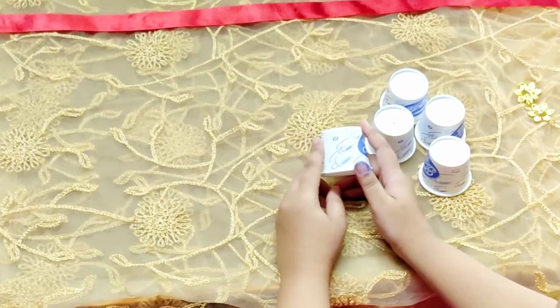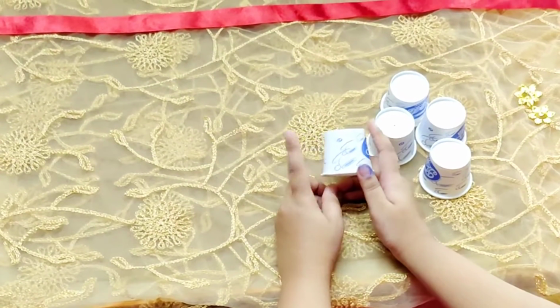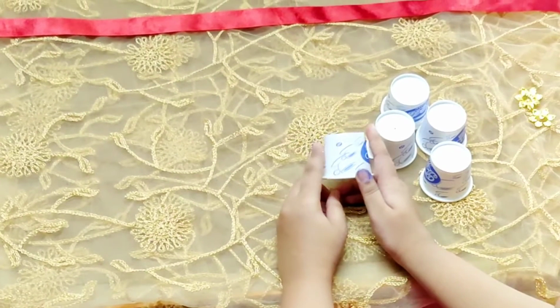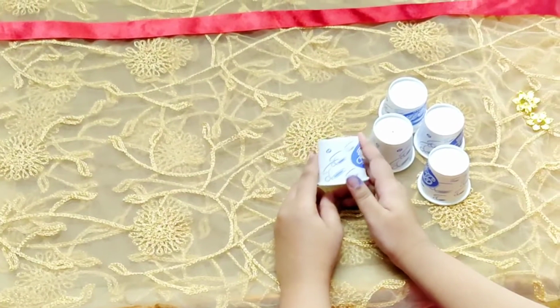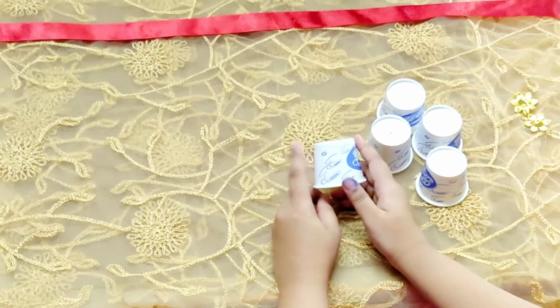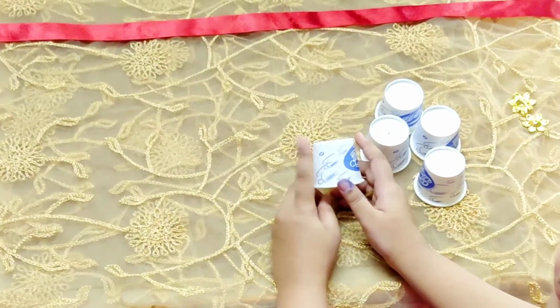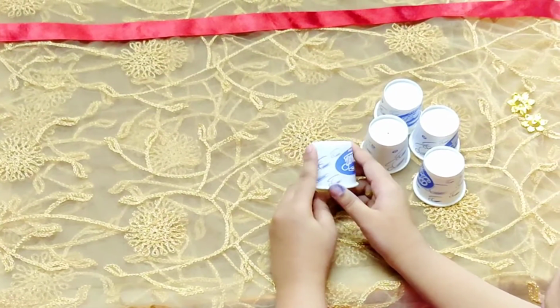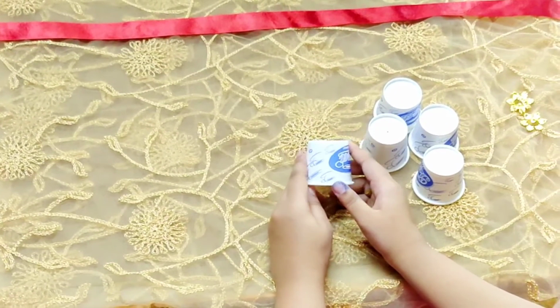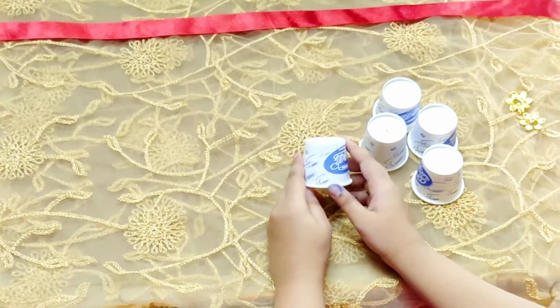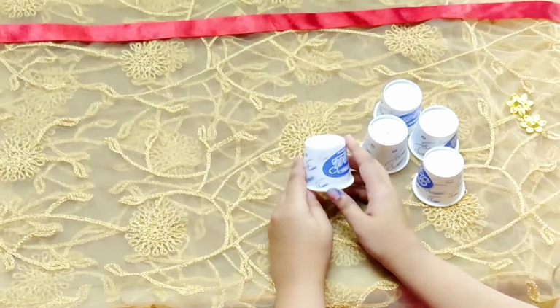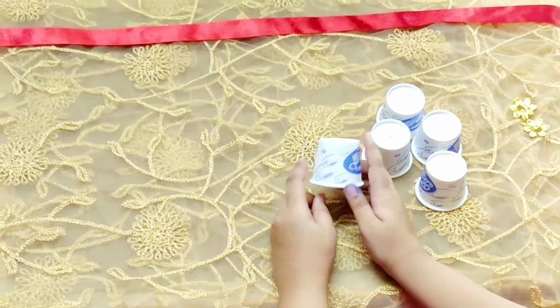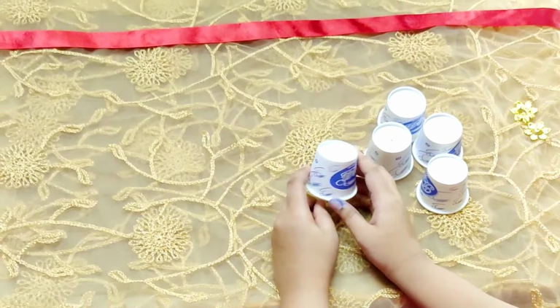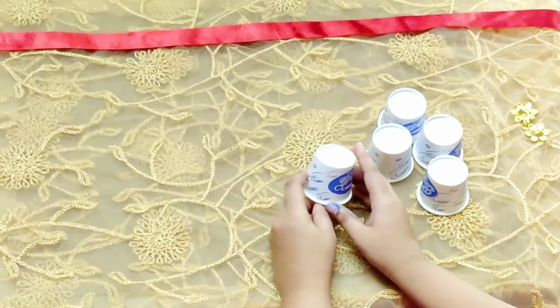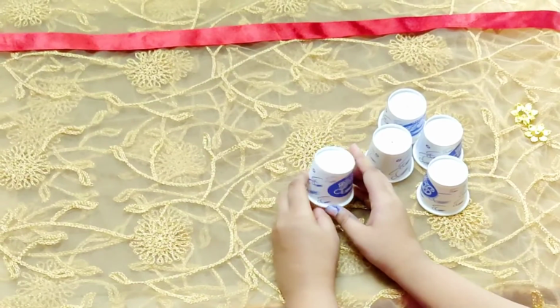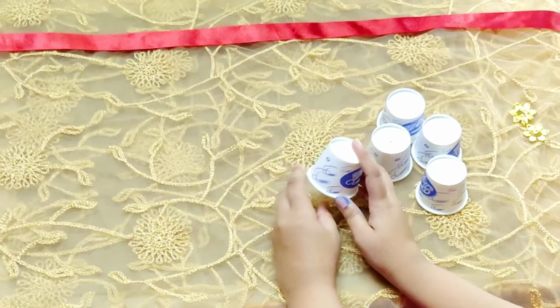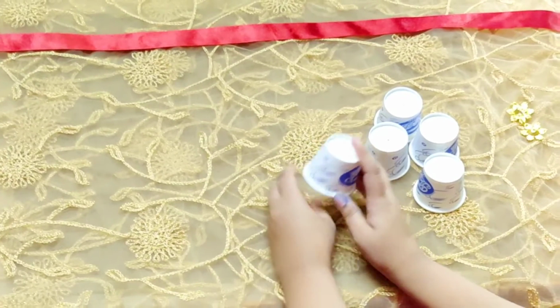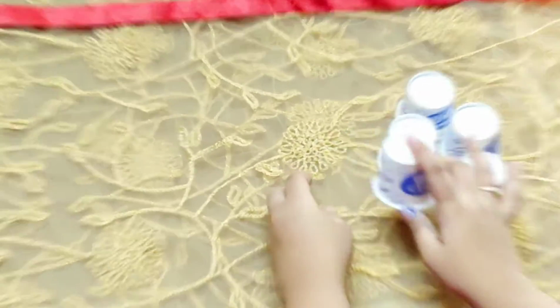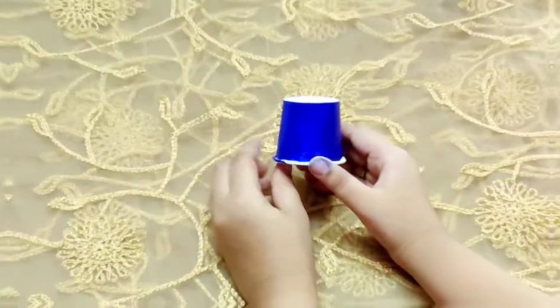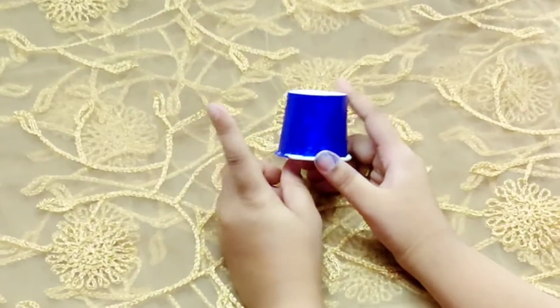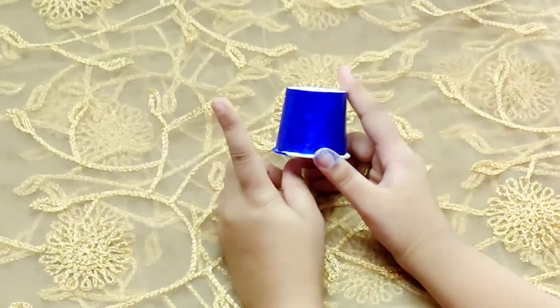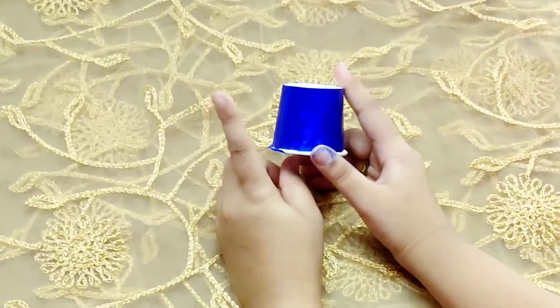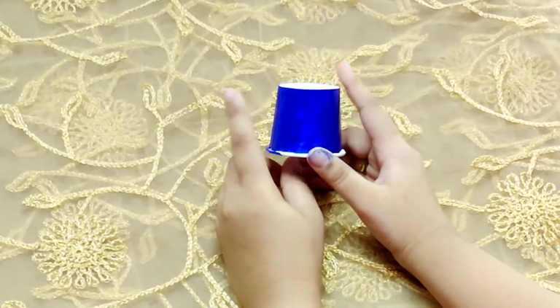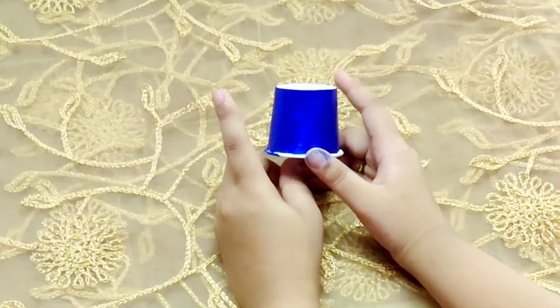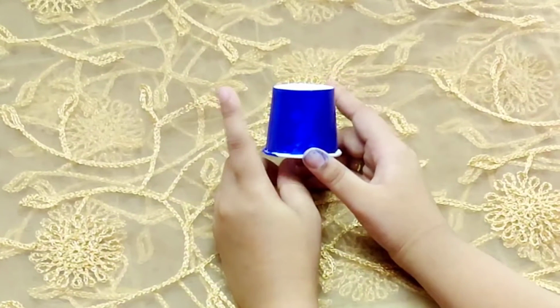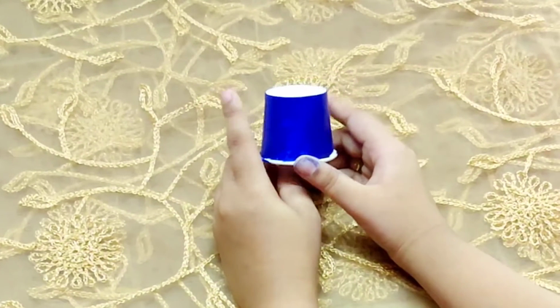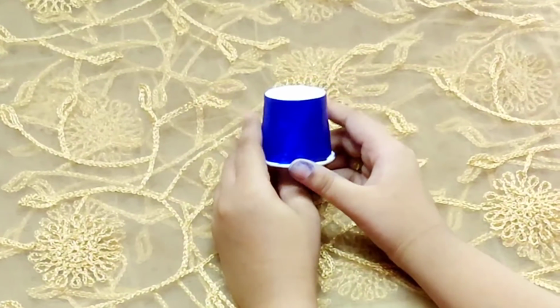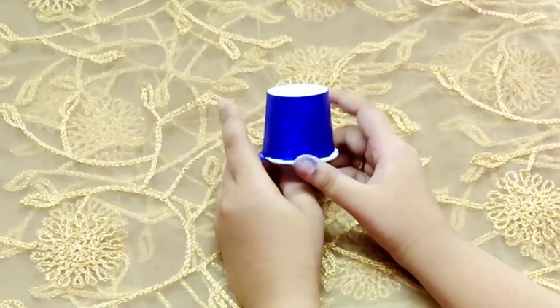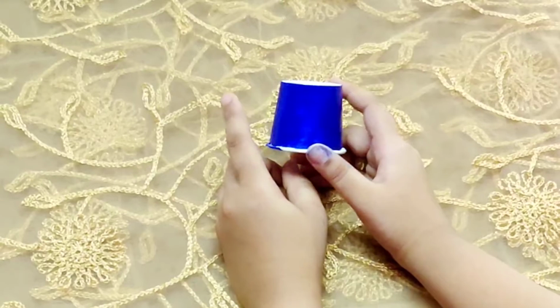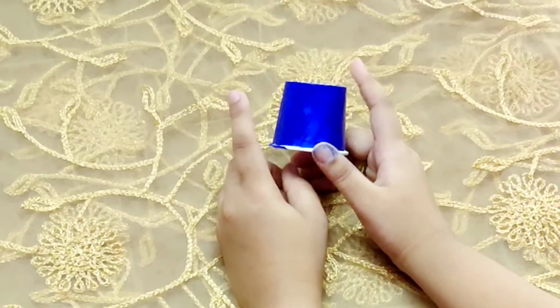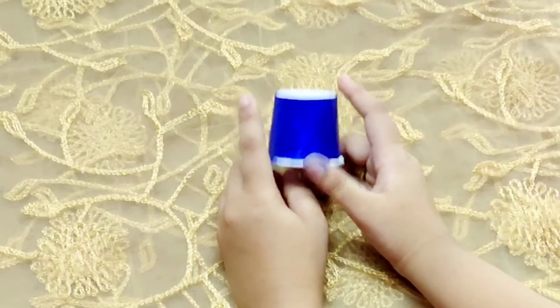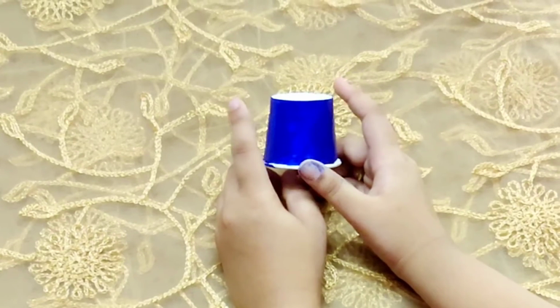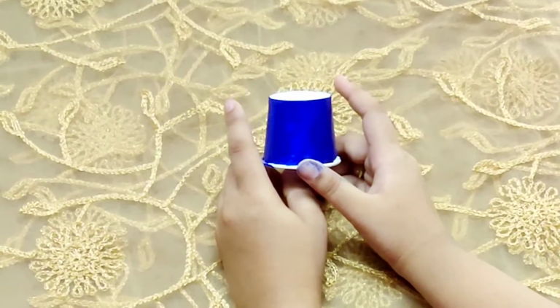First, we will do blue color — or whatever color you want, you can color it. With the help of acrylic paint, I have done dark blue color.